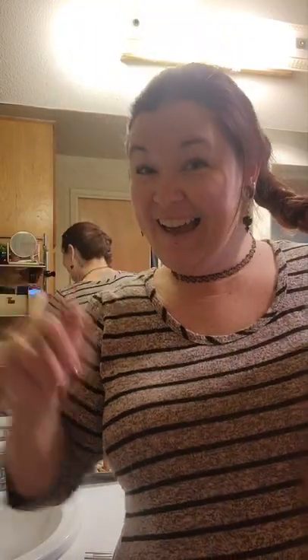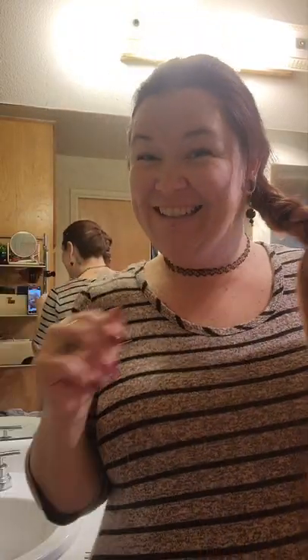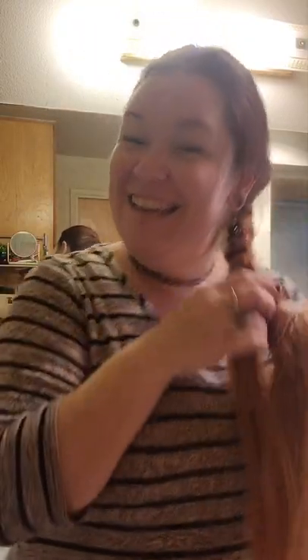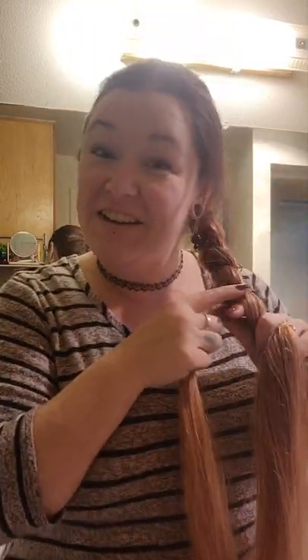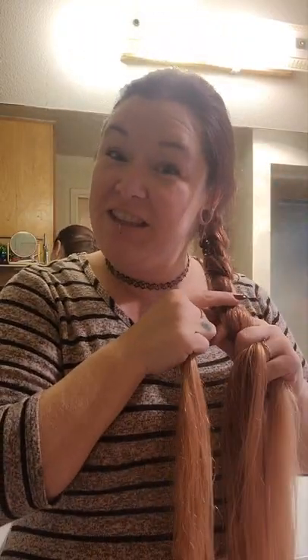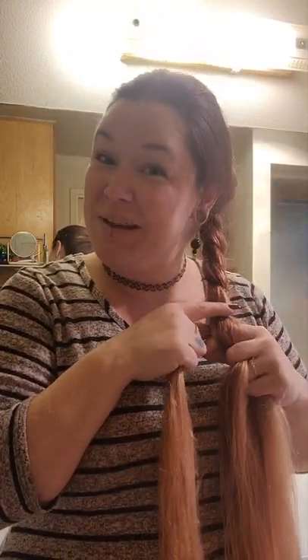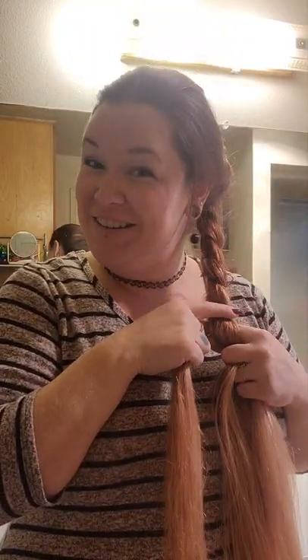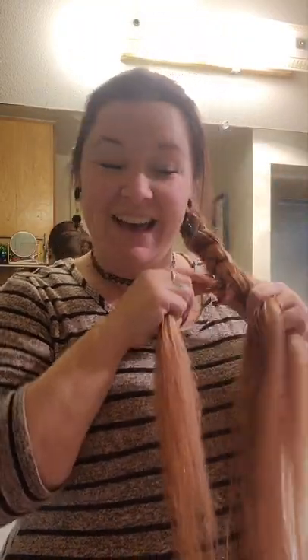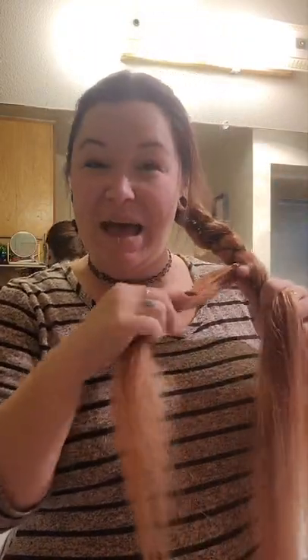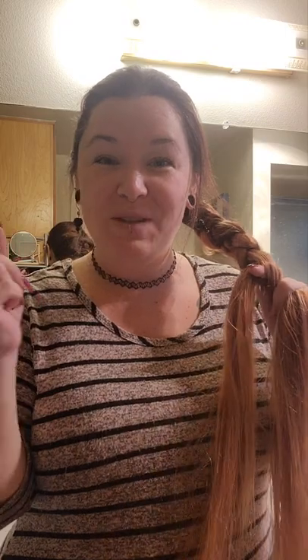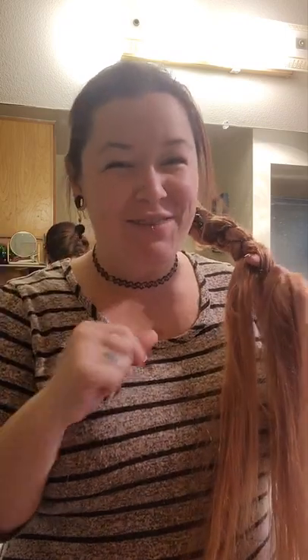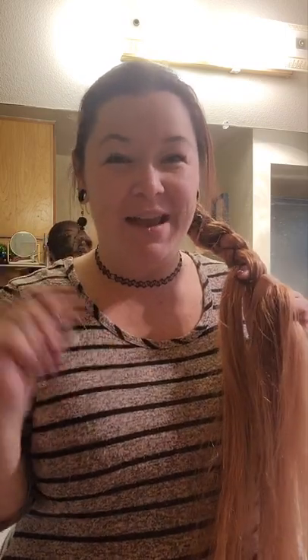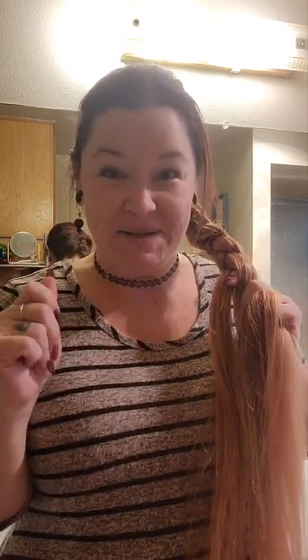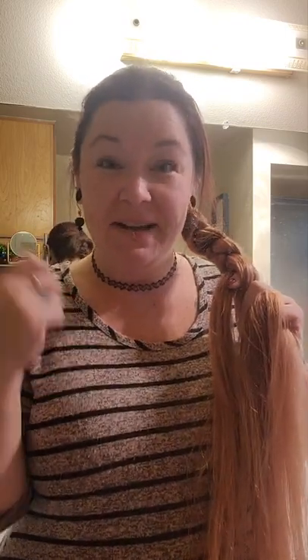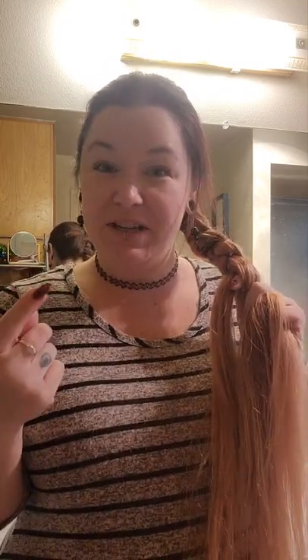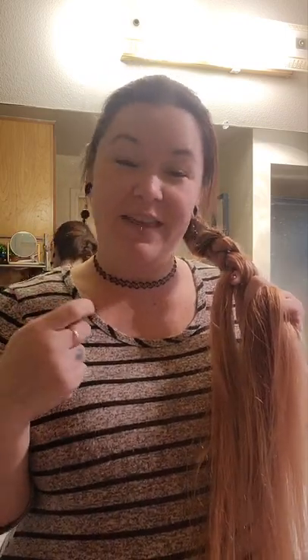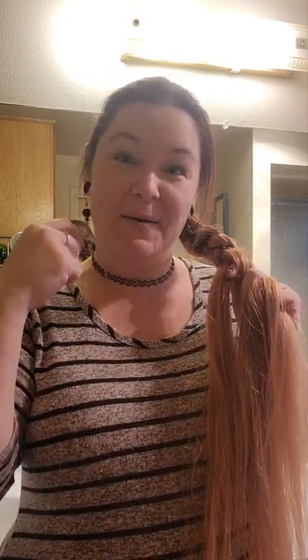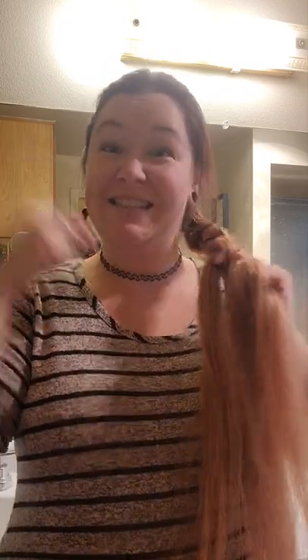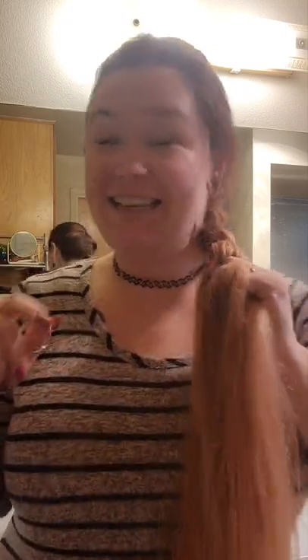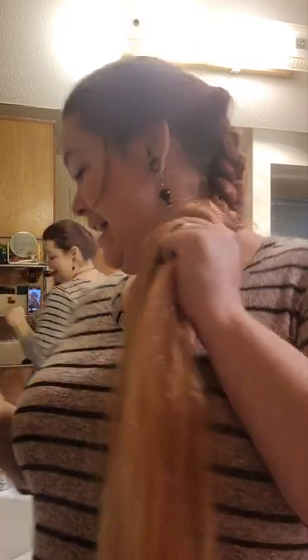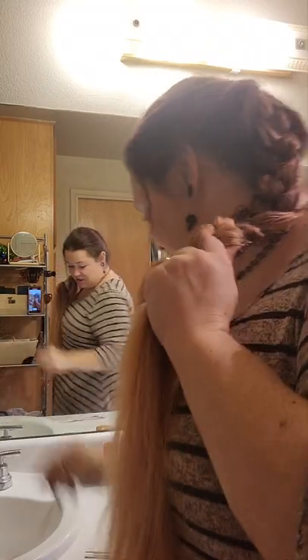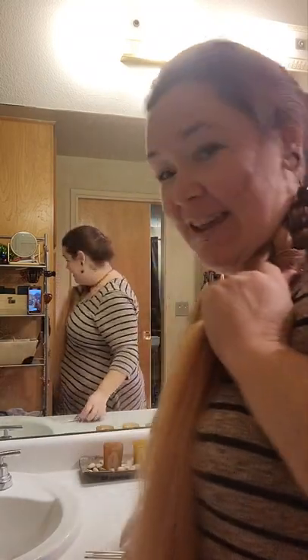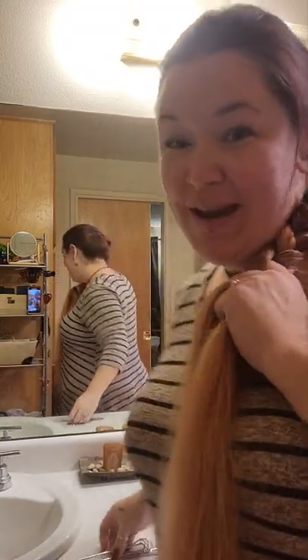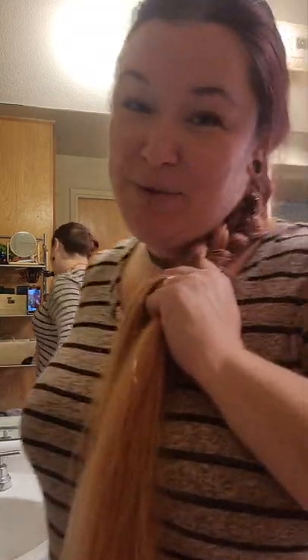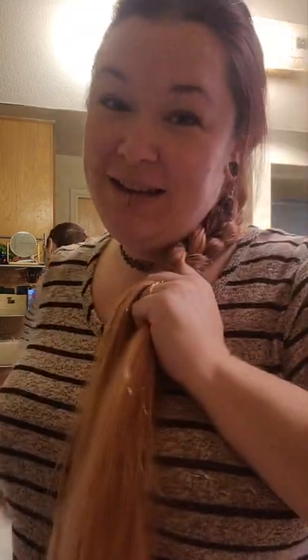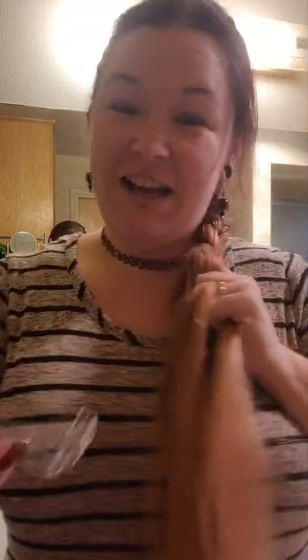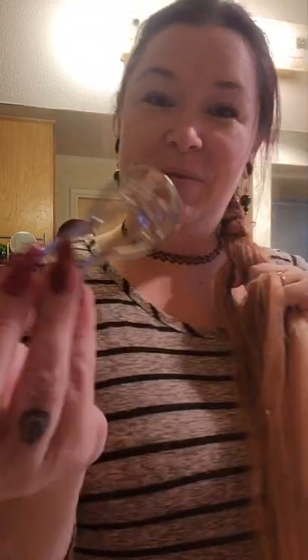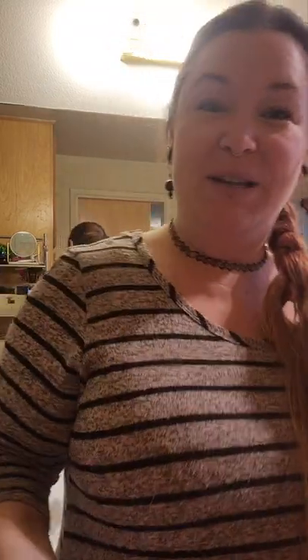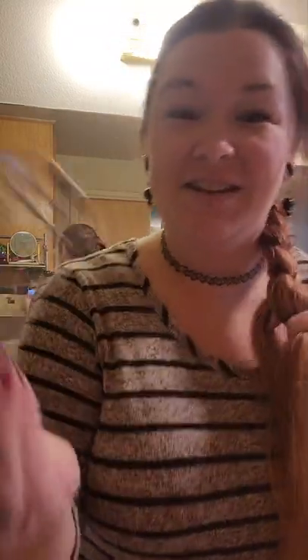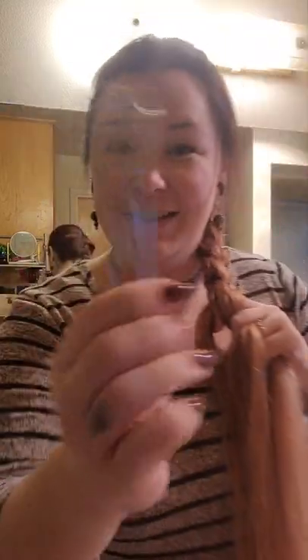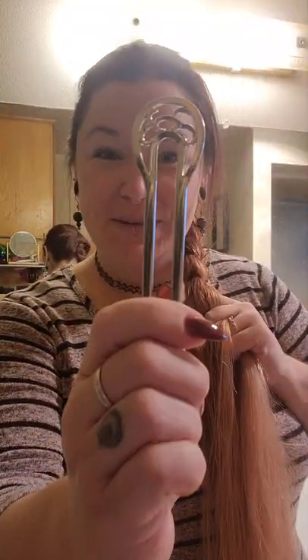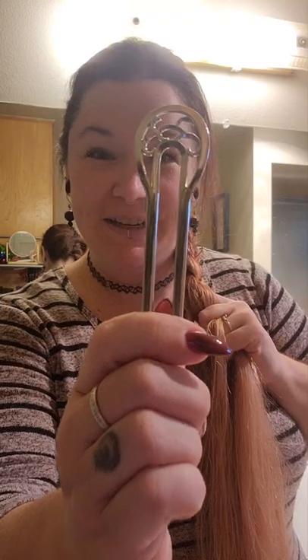Hi guys! Danielle here and you're watching the Theme Queen channel. I'm trying to figure out a hairdo. I've watched a couple of things about hair sticks, and Jake, my awesome boyfriend, got me a couple of these really cool hair sticks for Christmas this year.